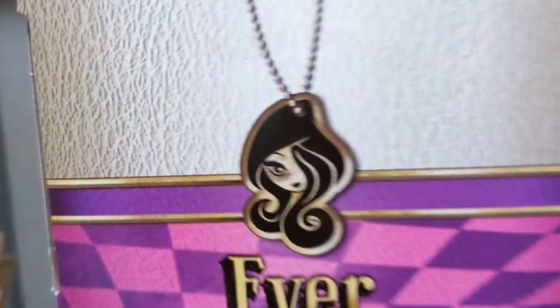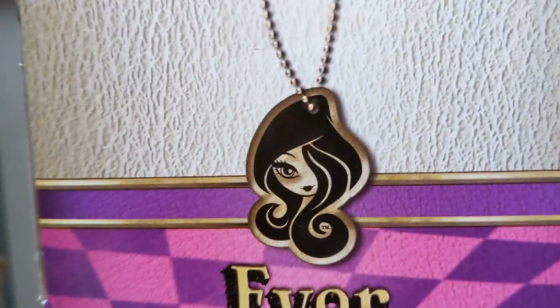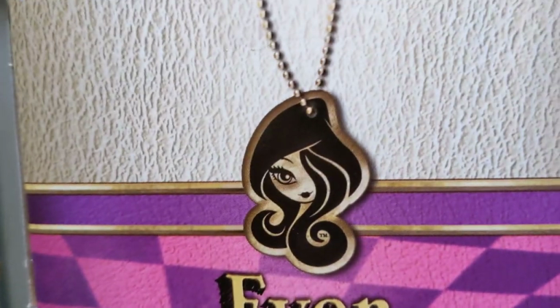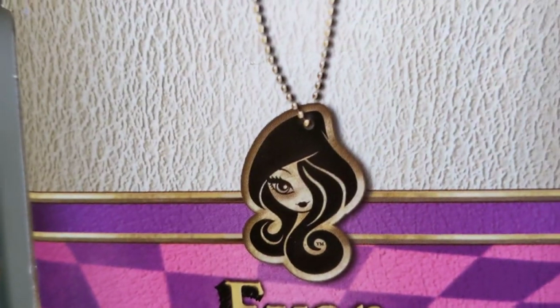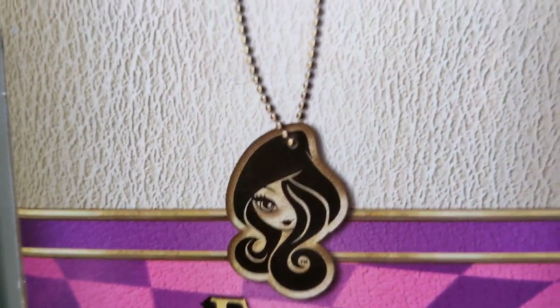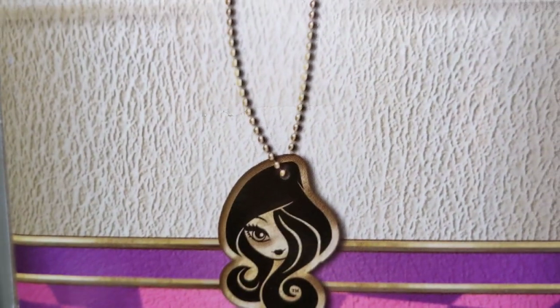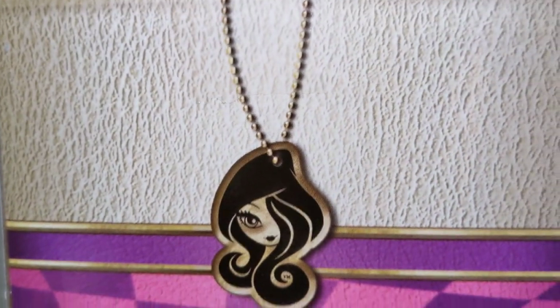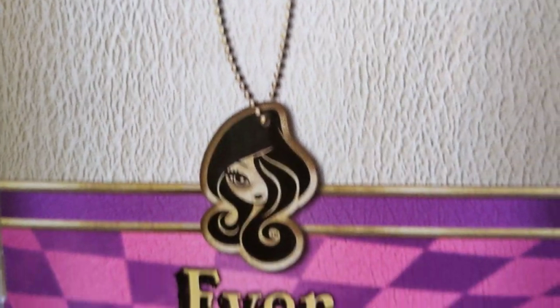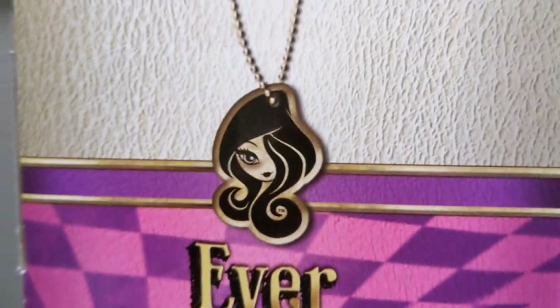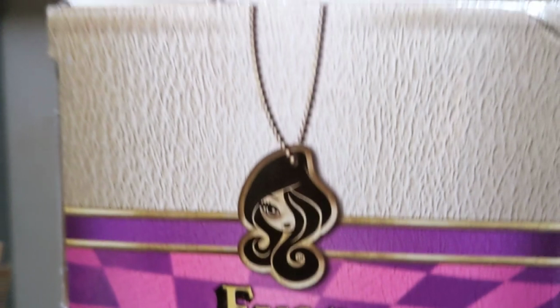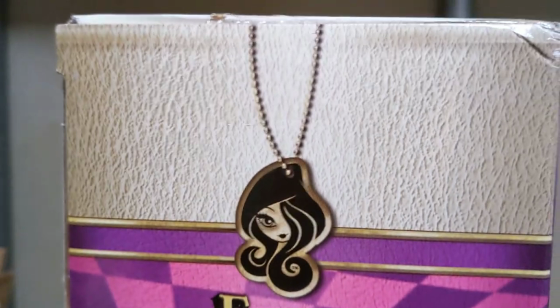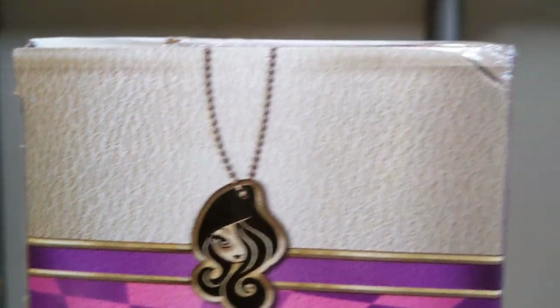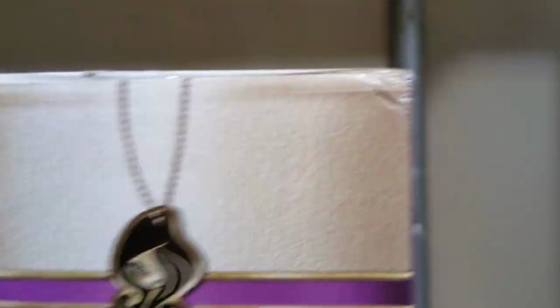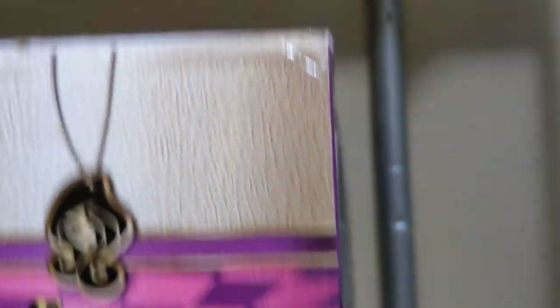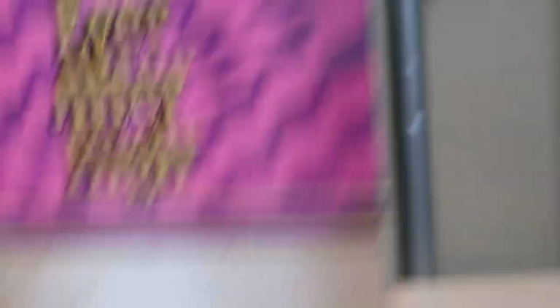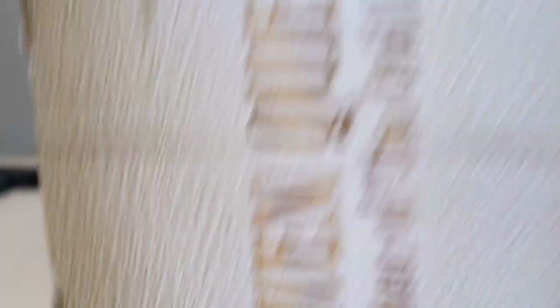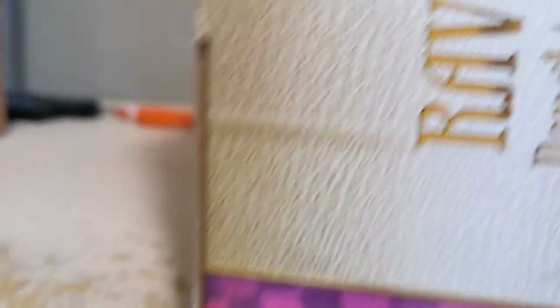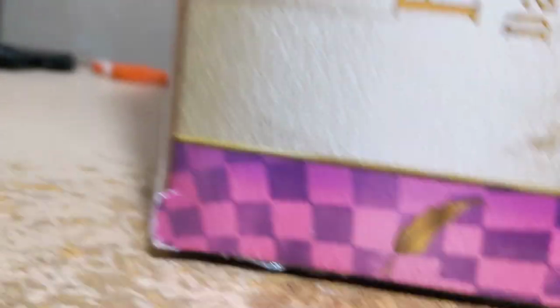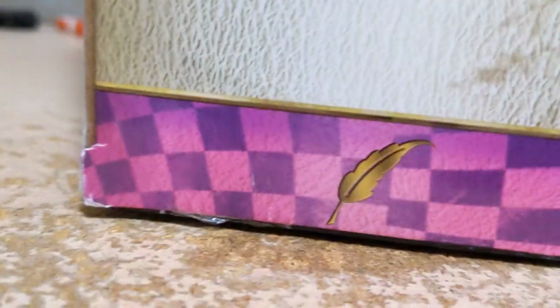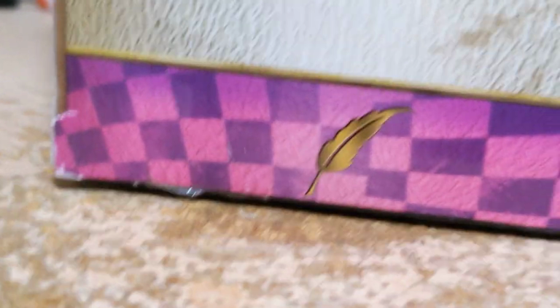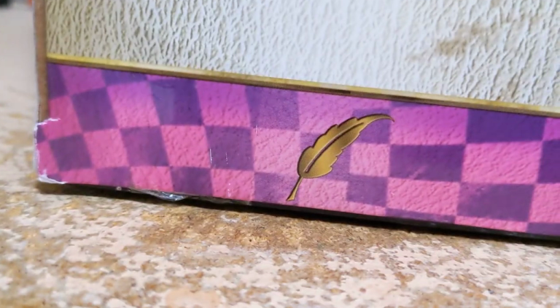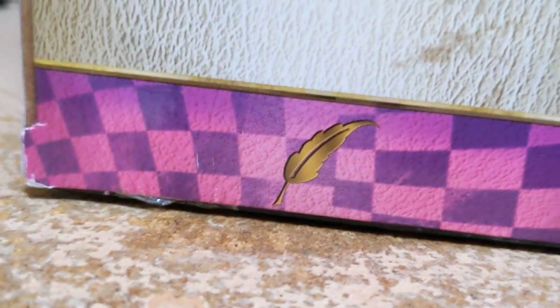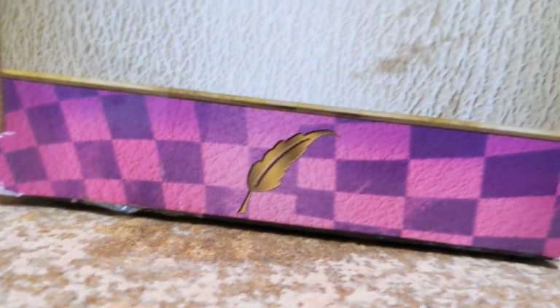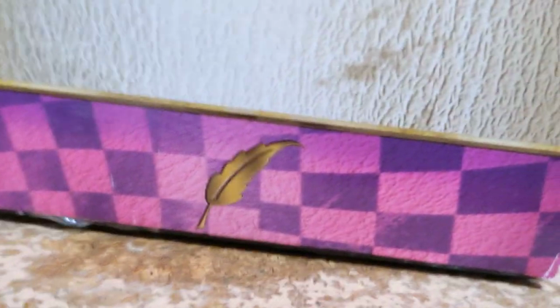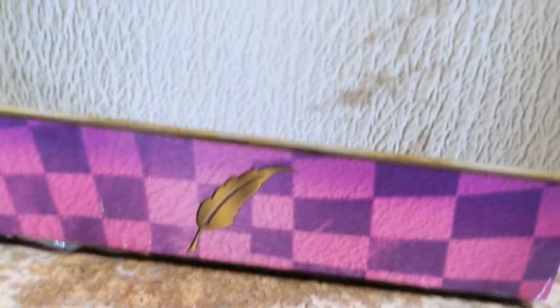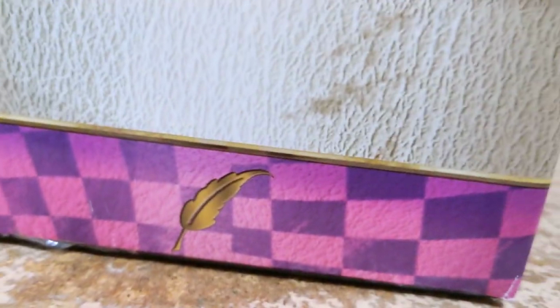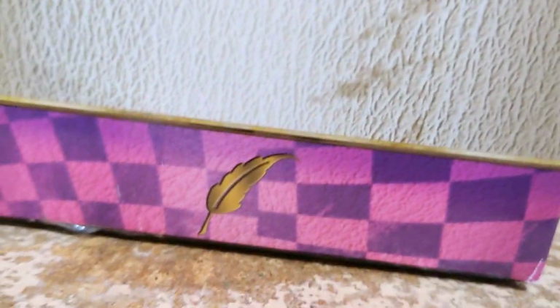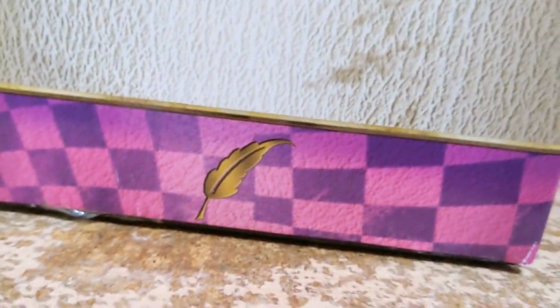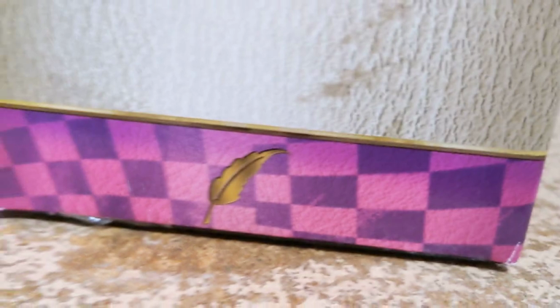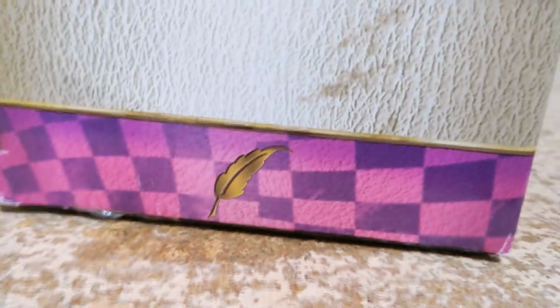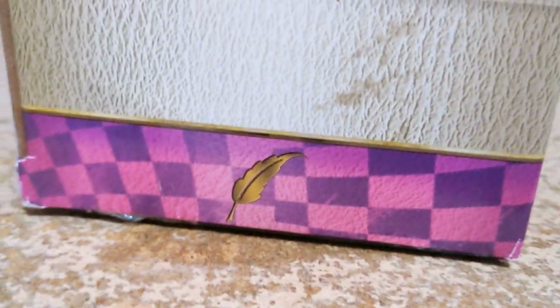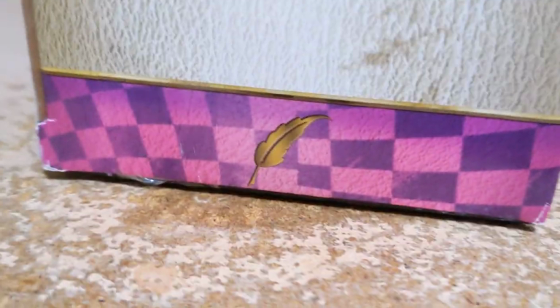Also there's the little logo, a Brooke Page mark, and then Raven's little feather symbol. So now I'm gonna take it out and we'll take a look.